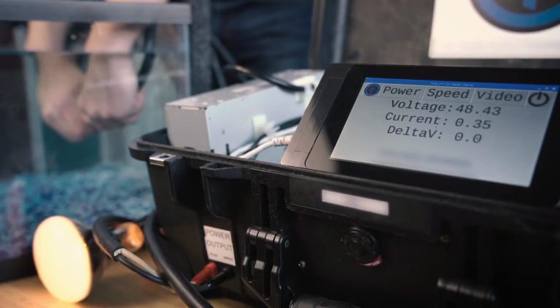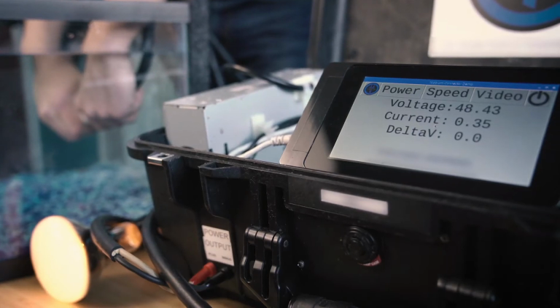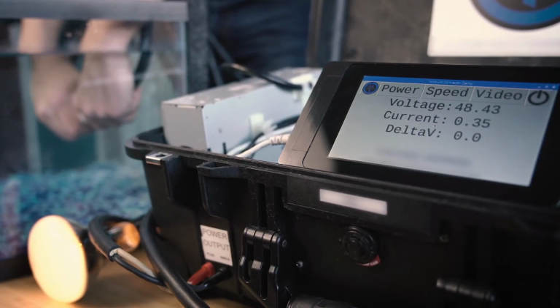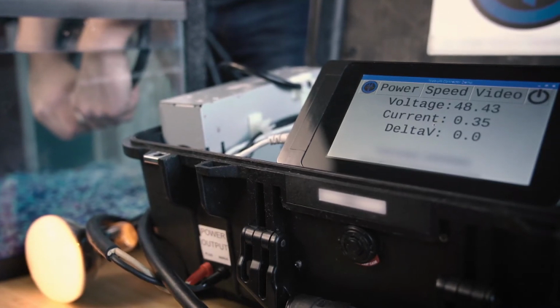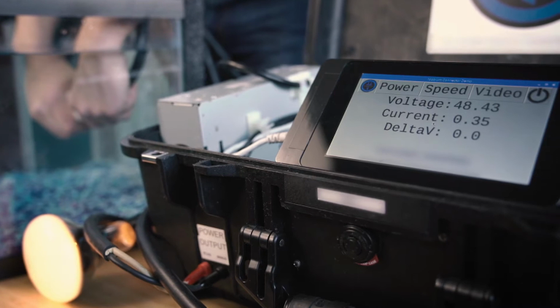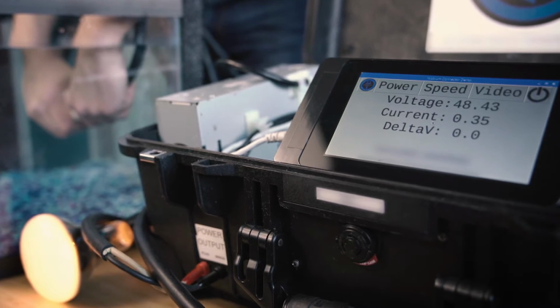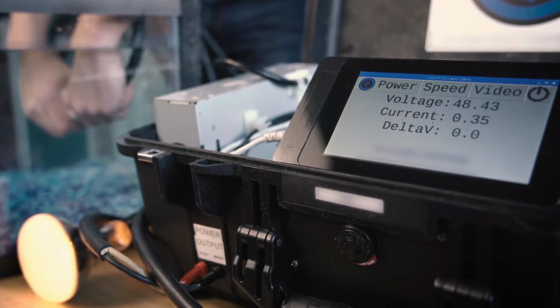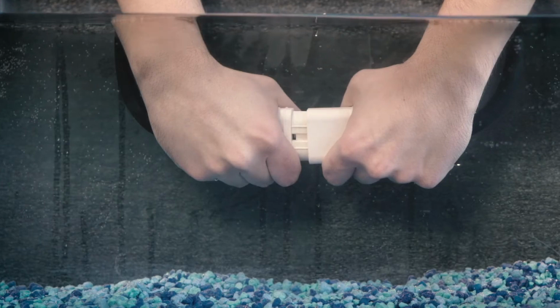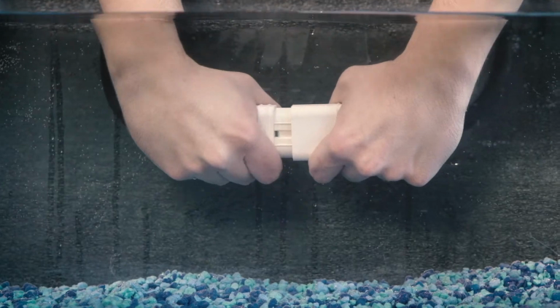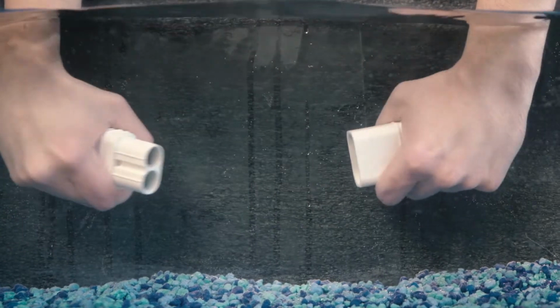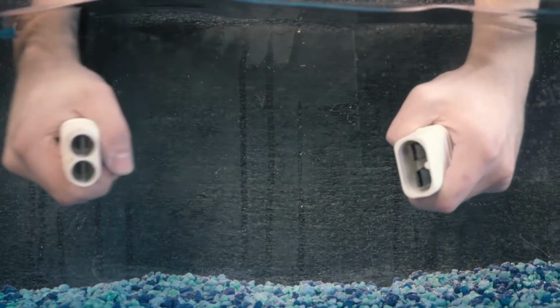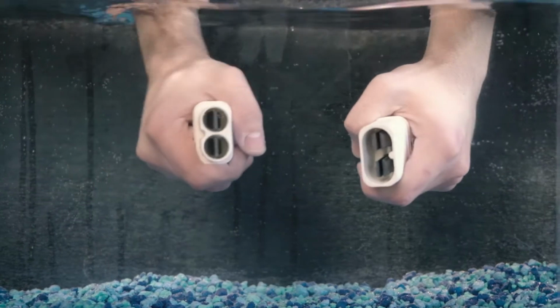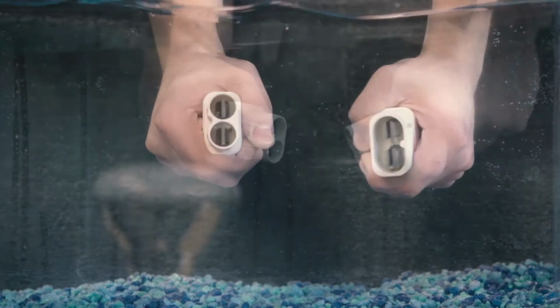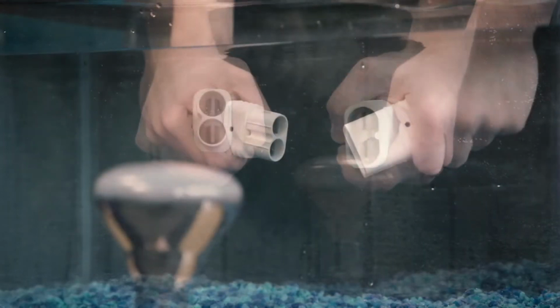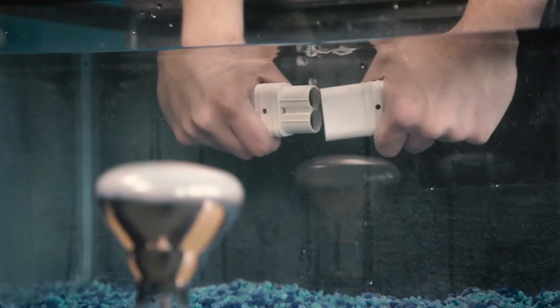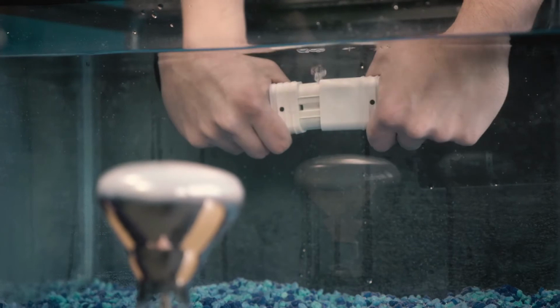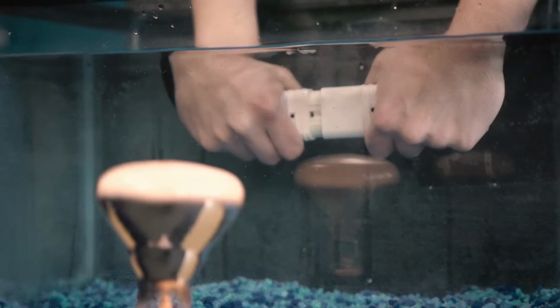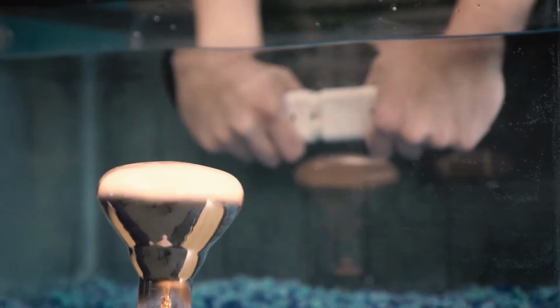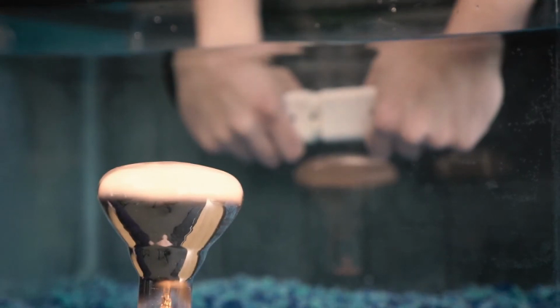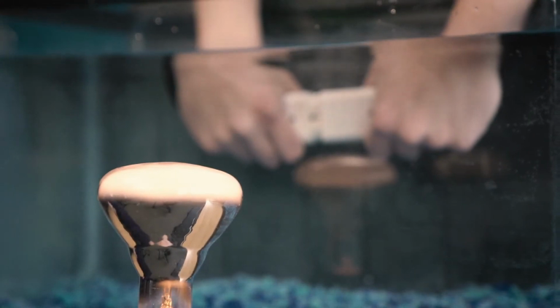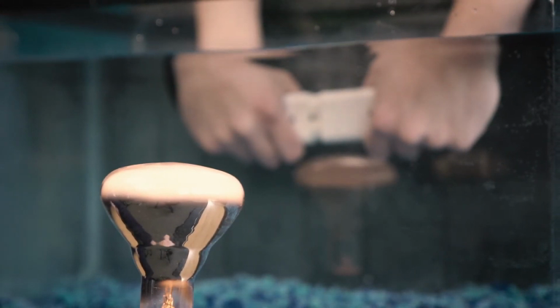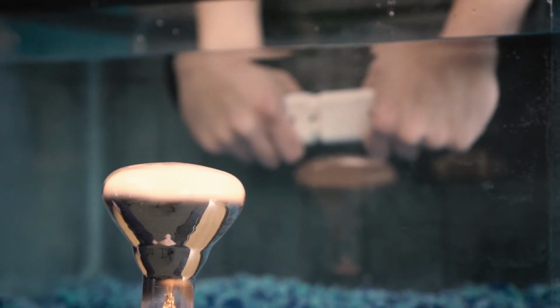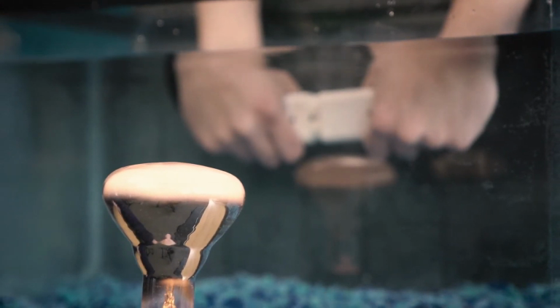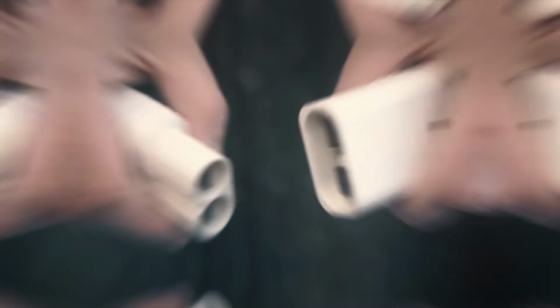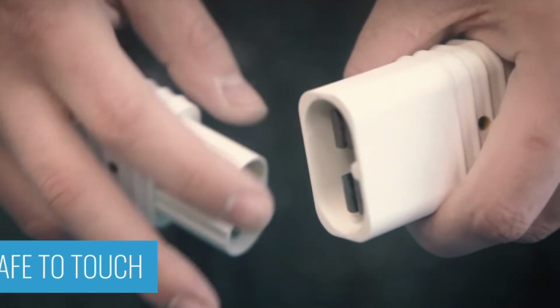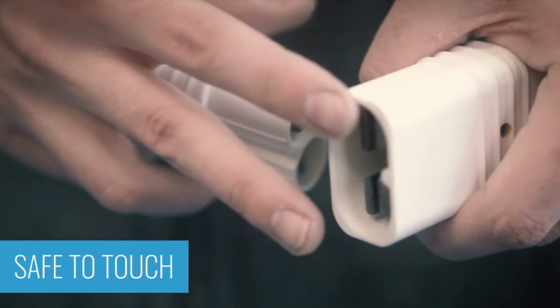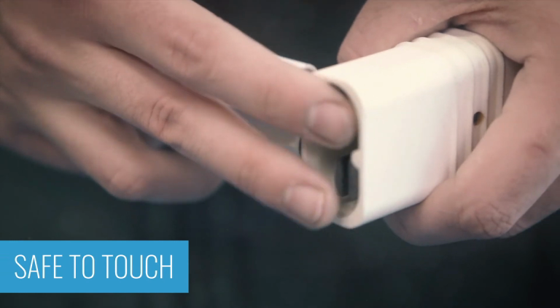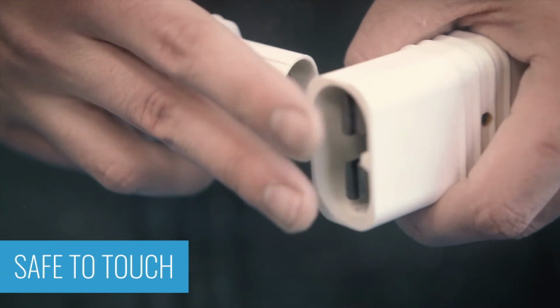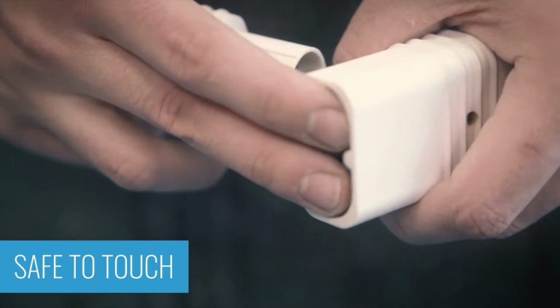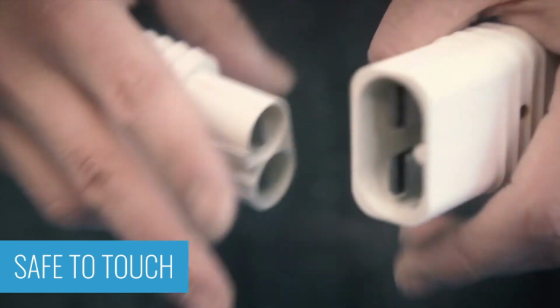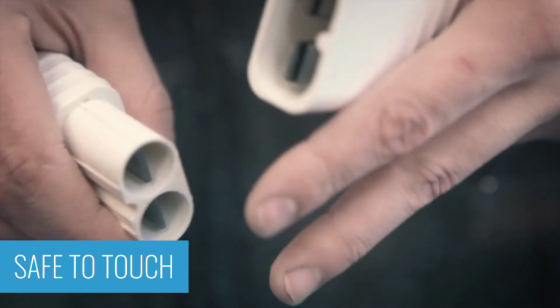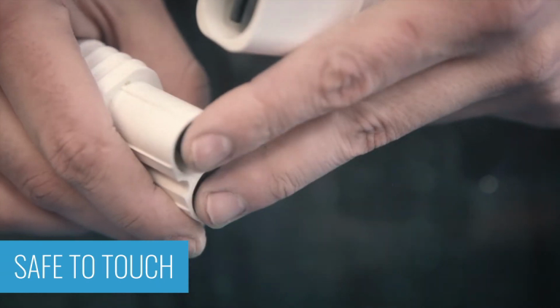Niobicon's patented technology allows the WetMate Connector to mate and unmate underwater. That's because Niobicon connectors are designed to intentionally let water in. Niobium contacts are touch-safe underwater, even with power applied.